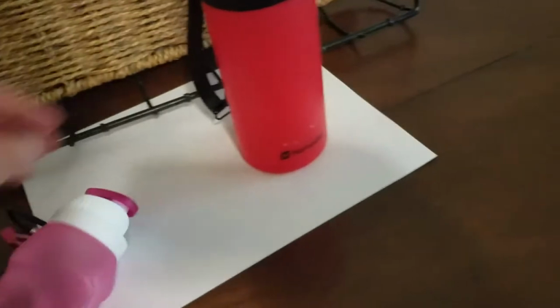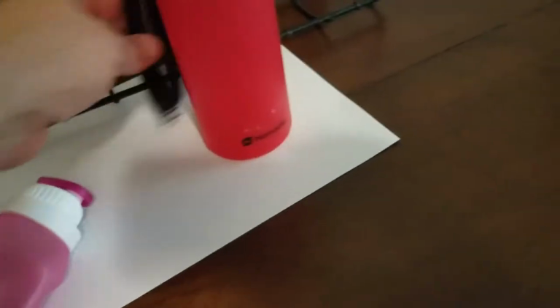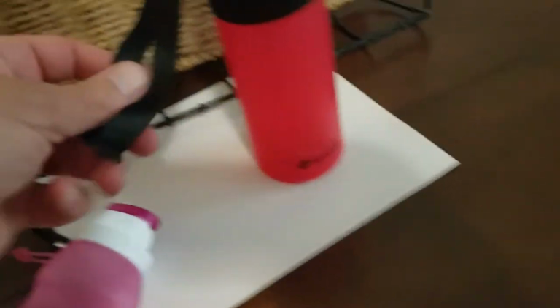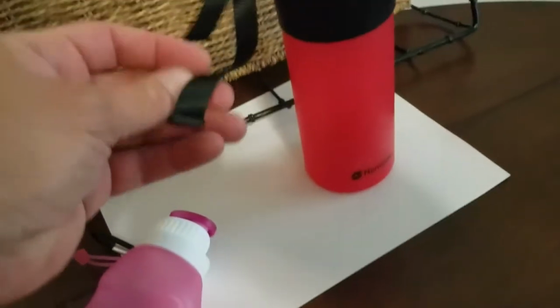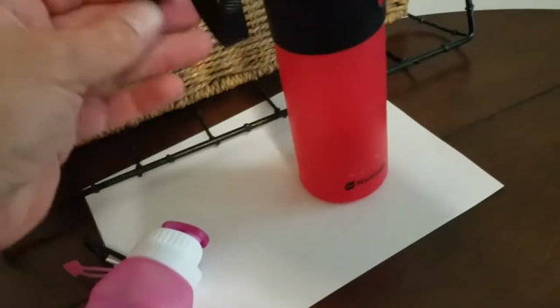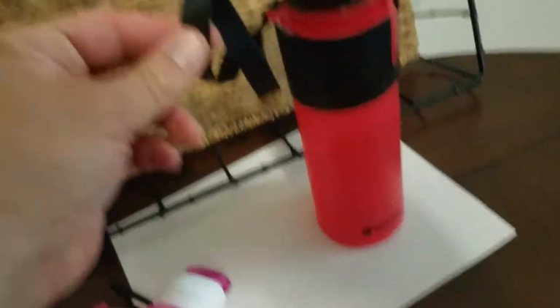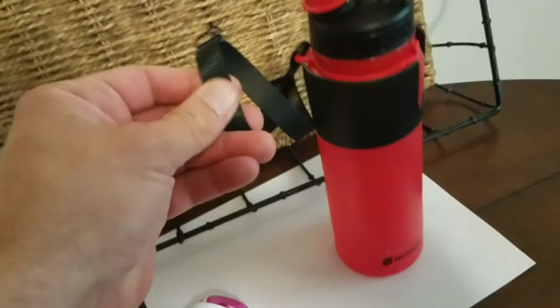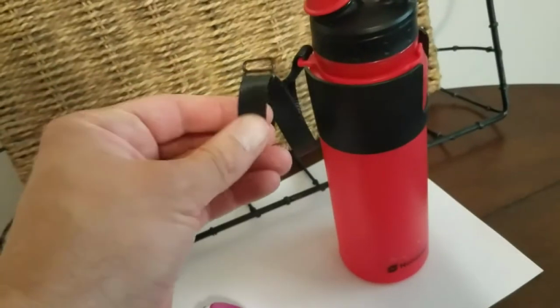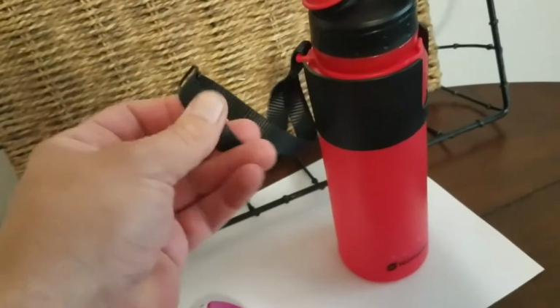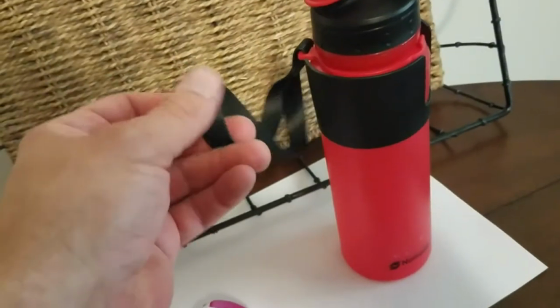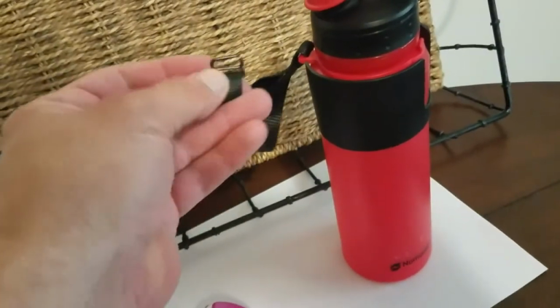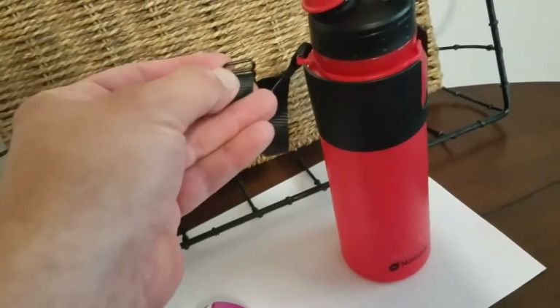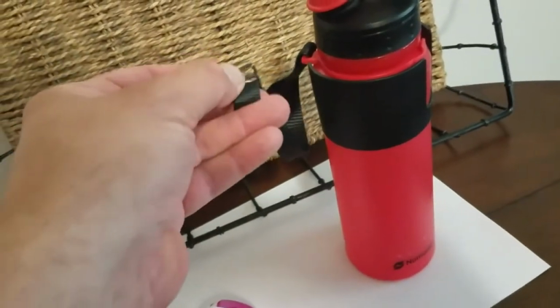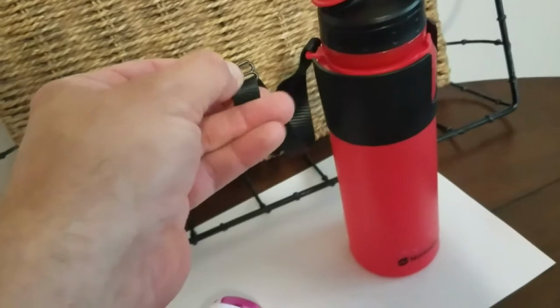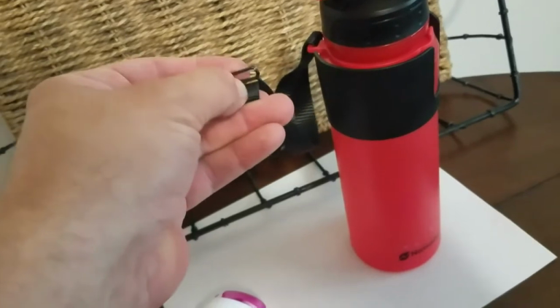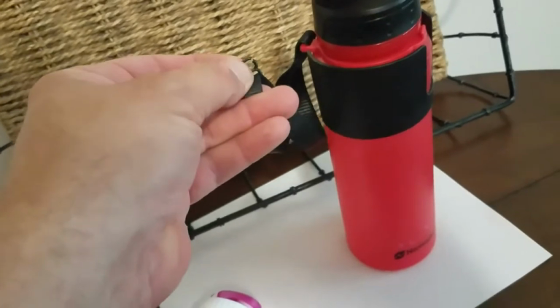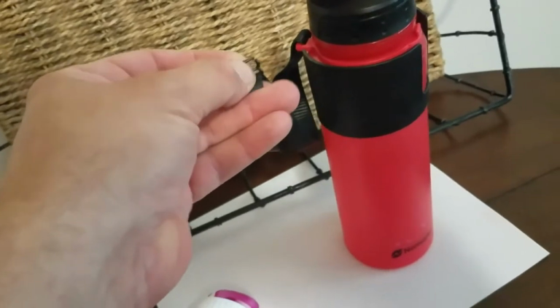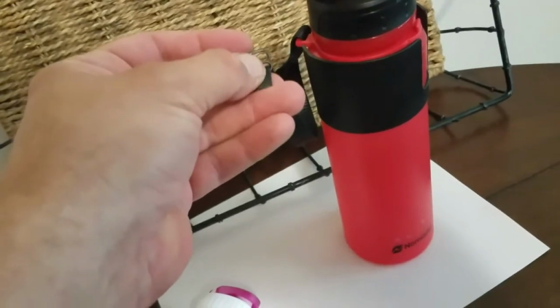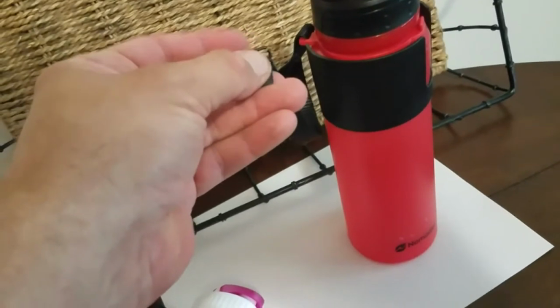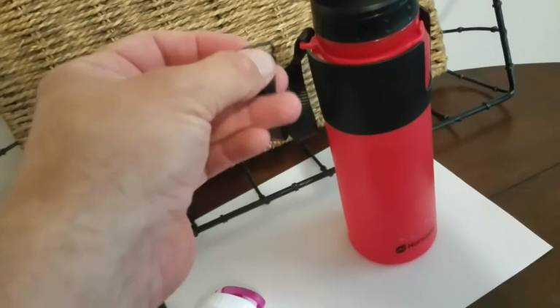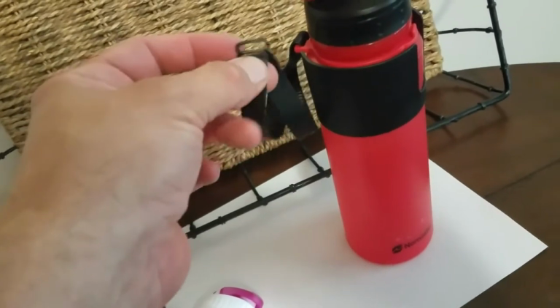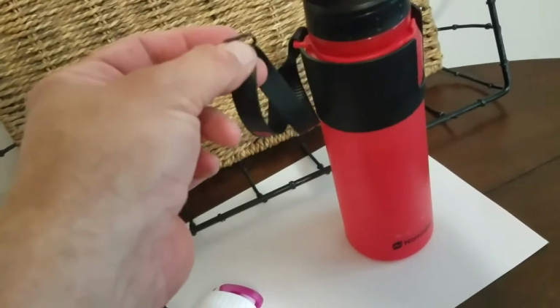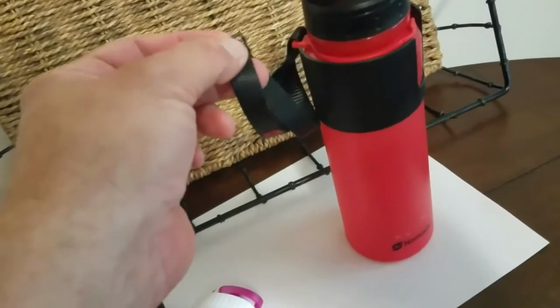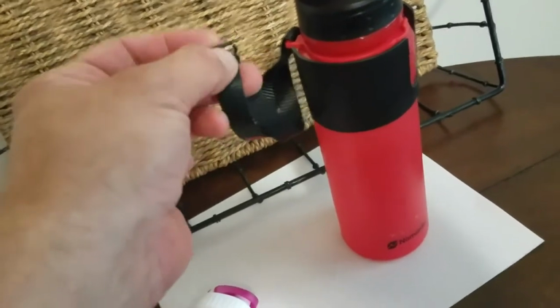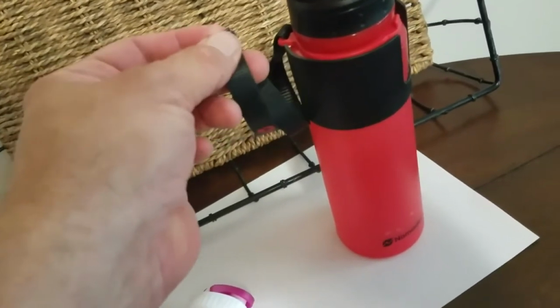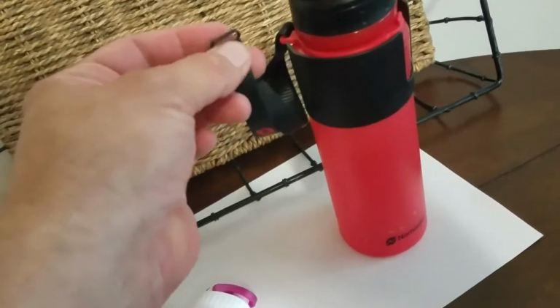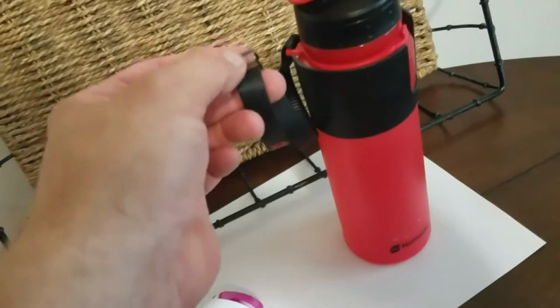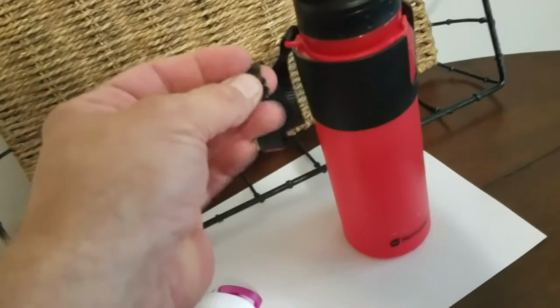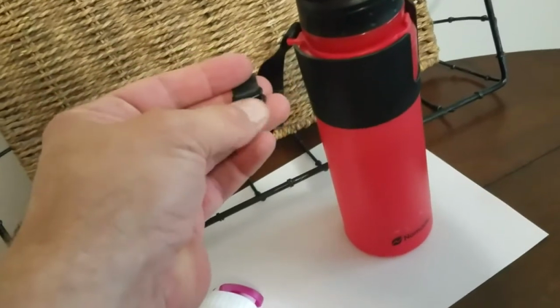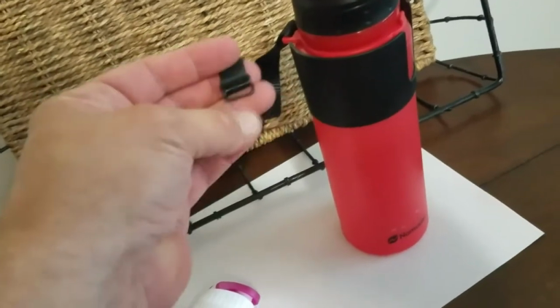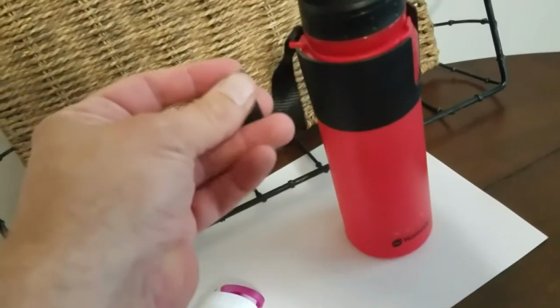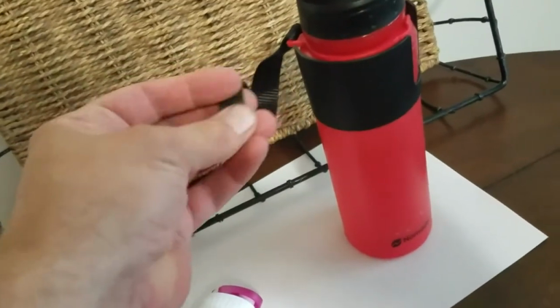And then you can look at the strap of the No Matter — much a sturdier strap, although mine did break. No Matter has agreed to replace that. They said there was a bad batch of clips, a quality issue that's since been fixed, so good to see that.